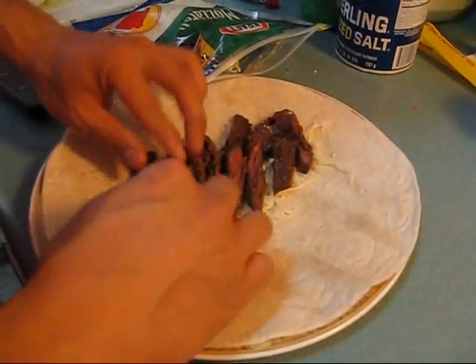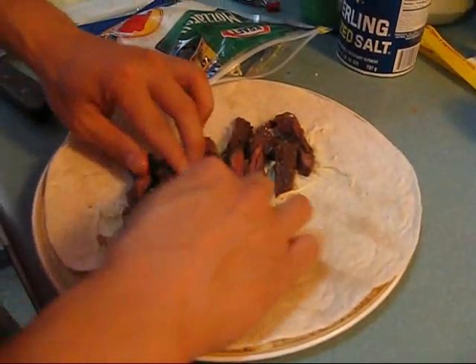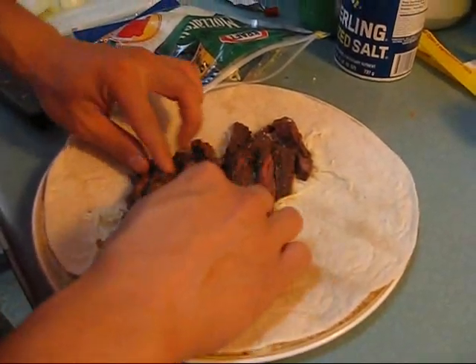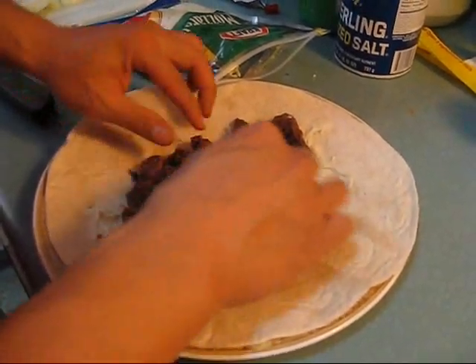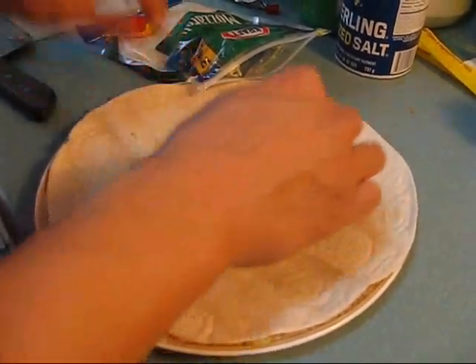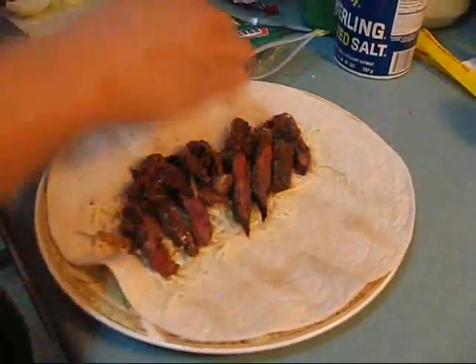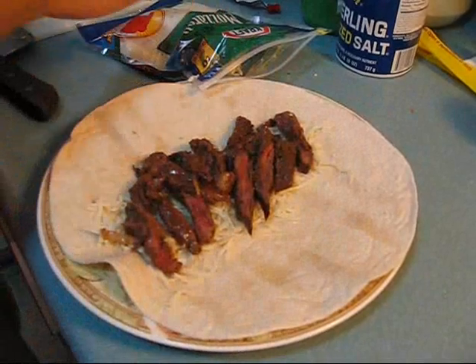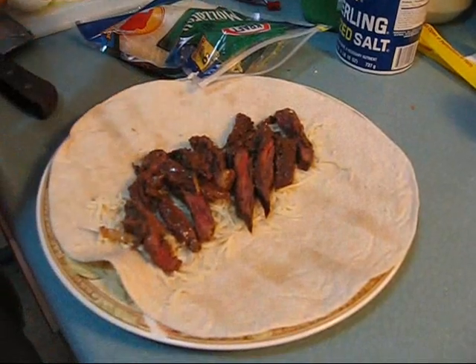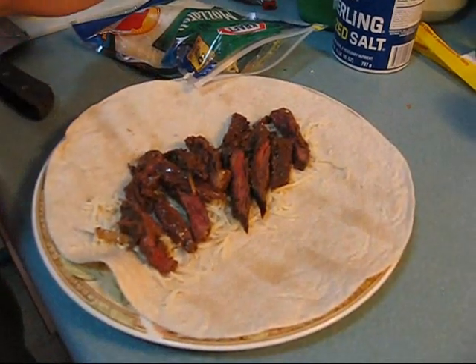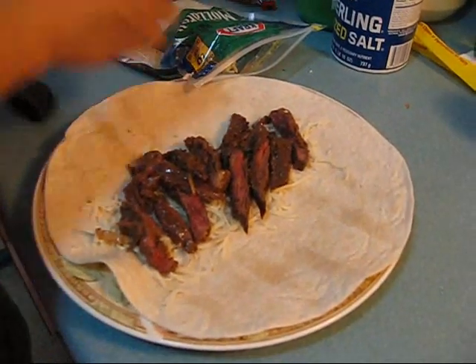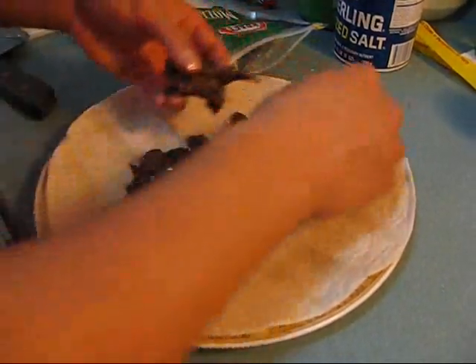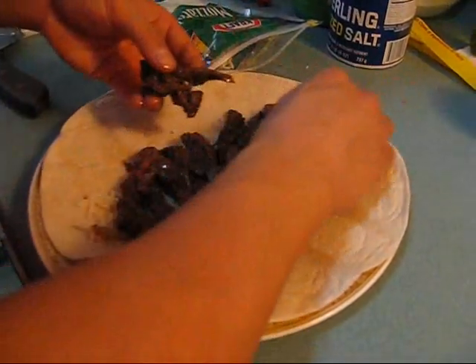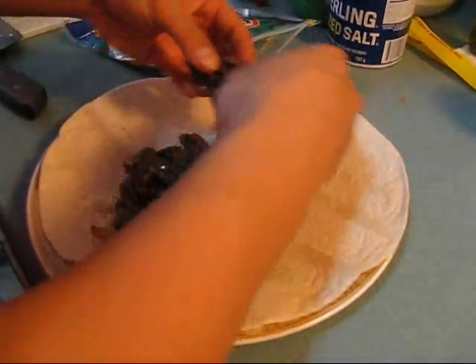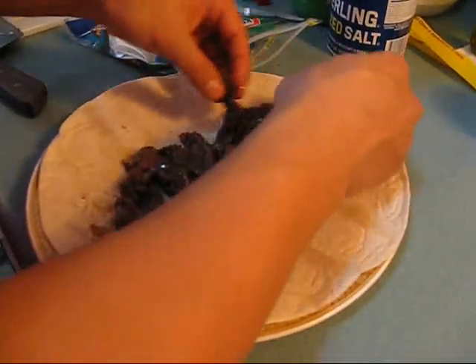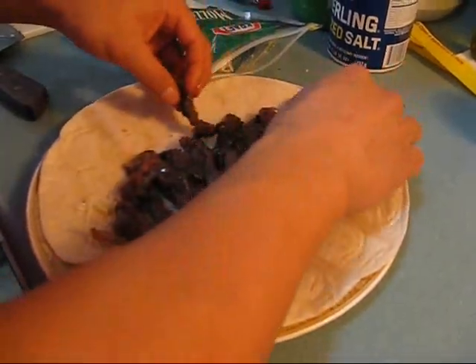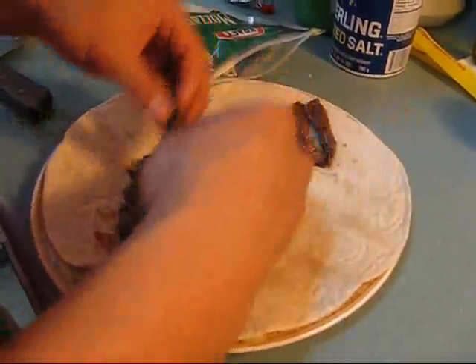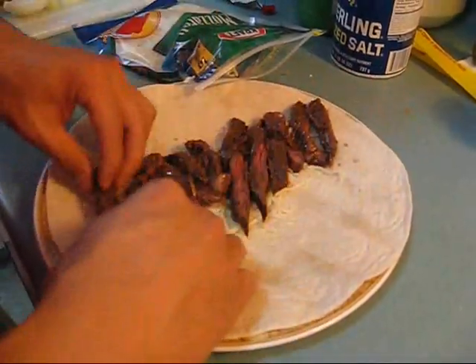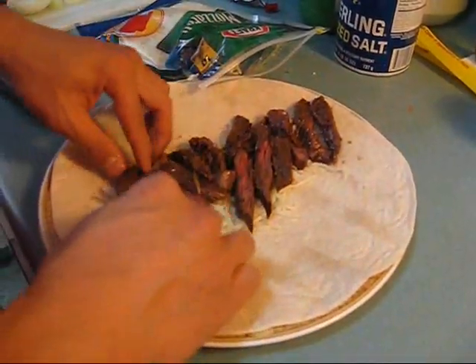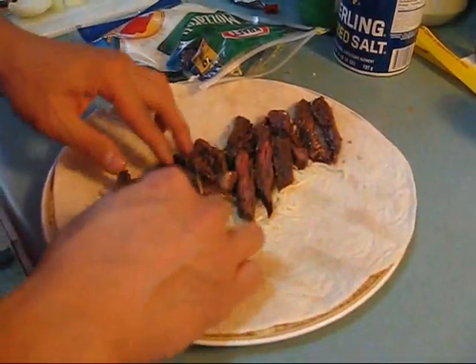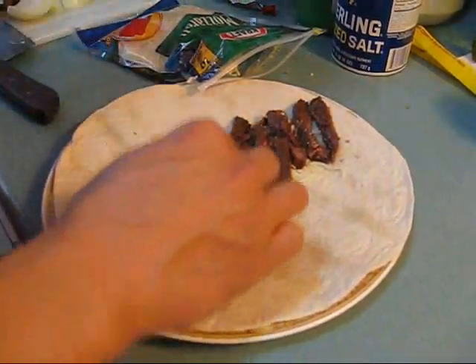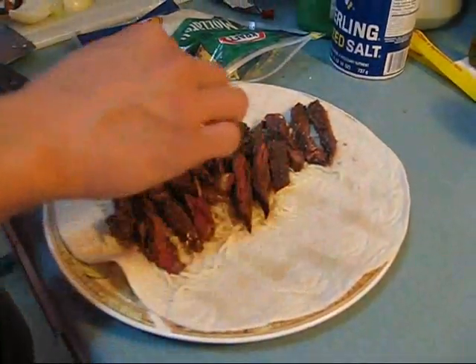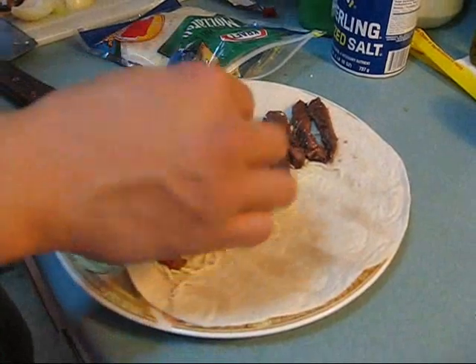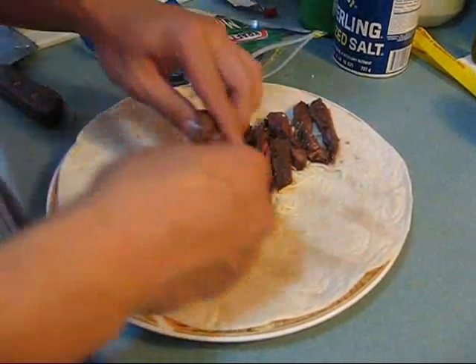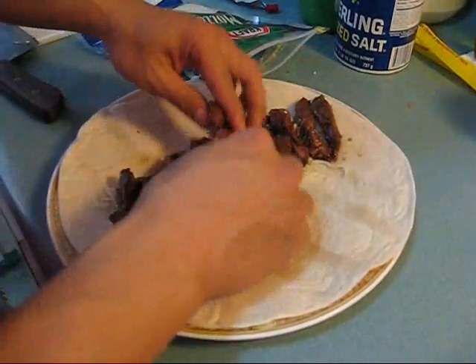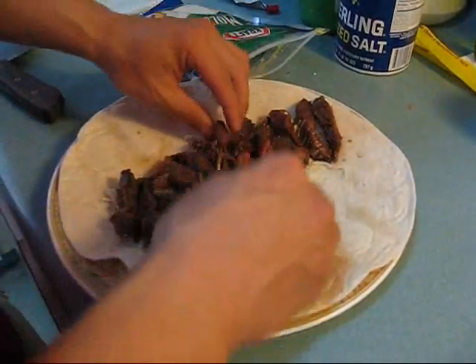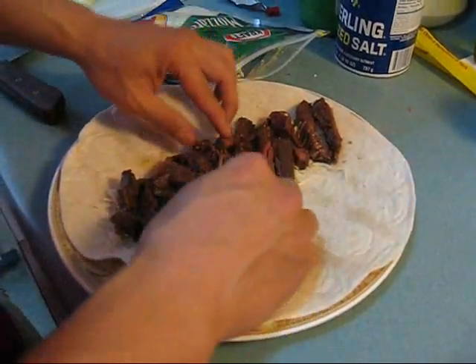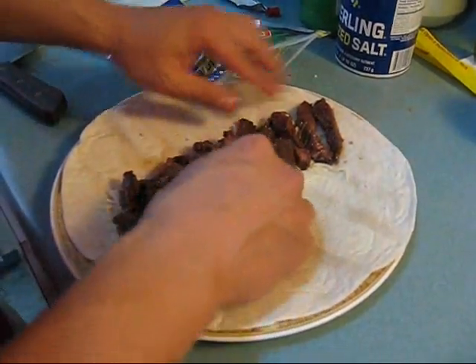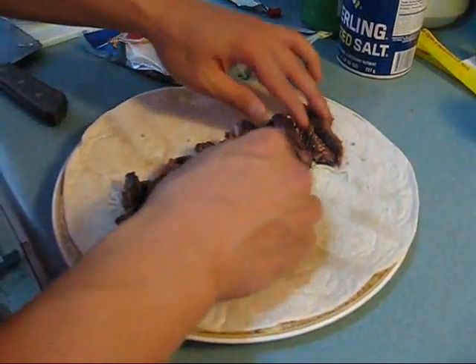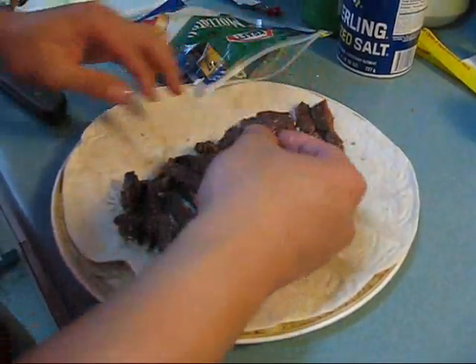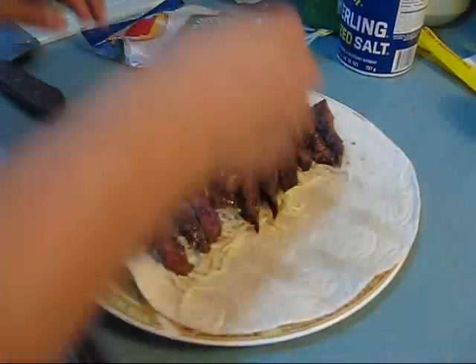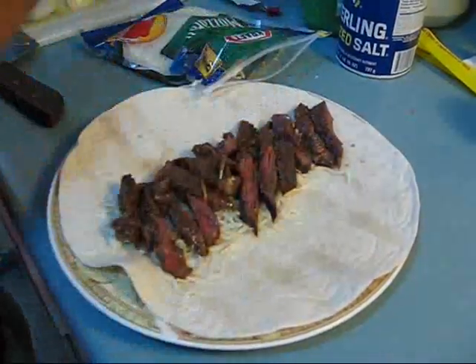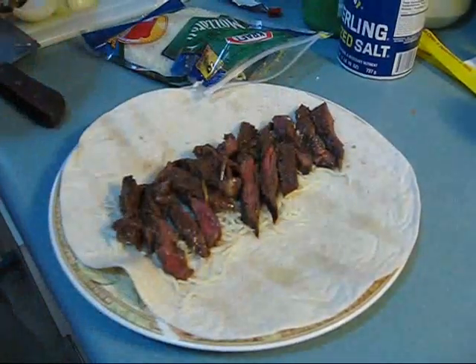It's very big, very tasty. That's all the meat we have there, so it's quite big. Save that for Cindy.